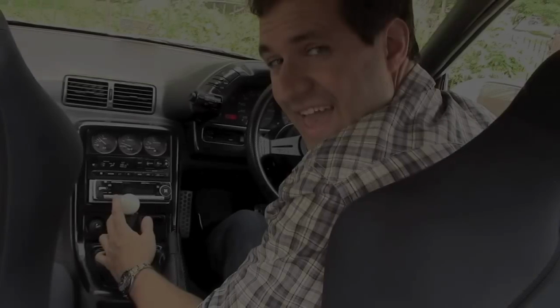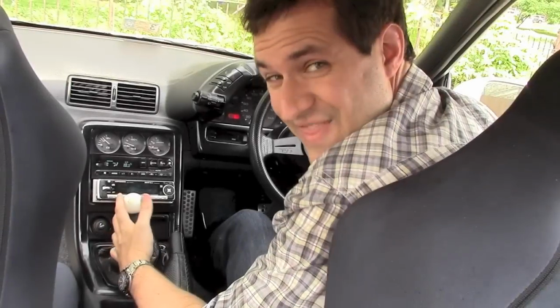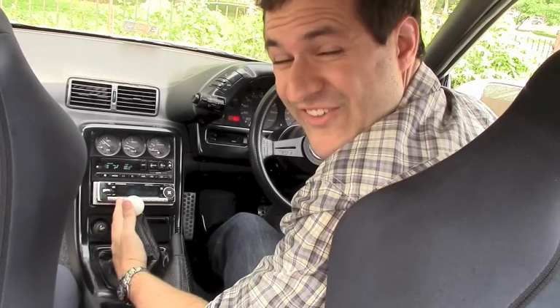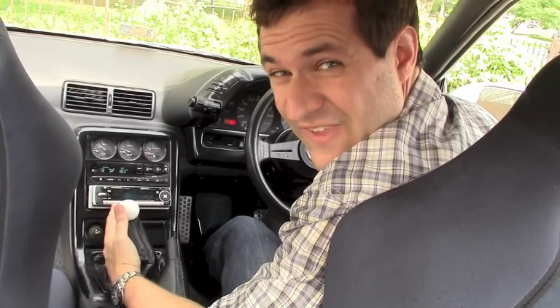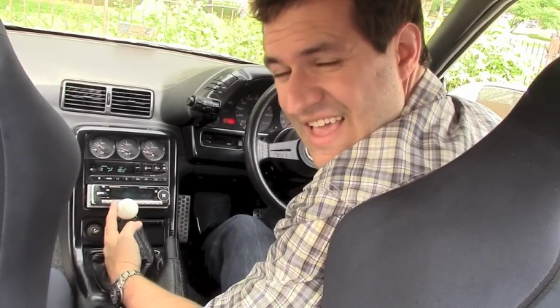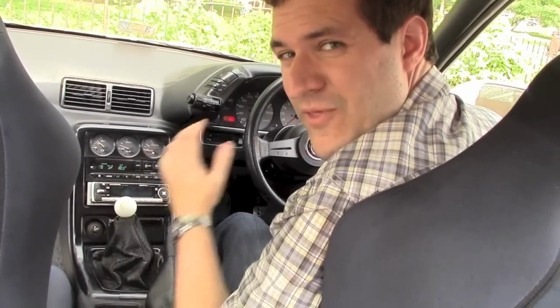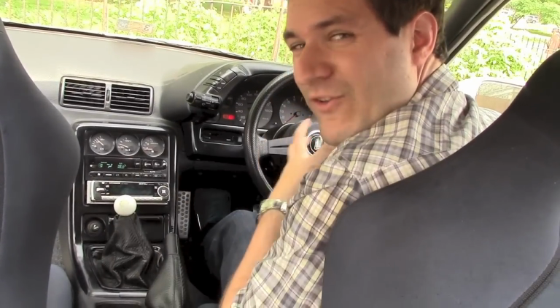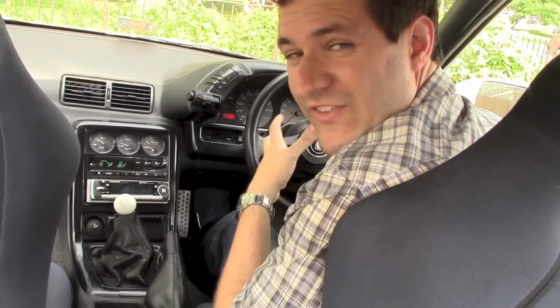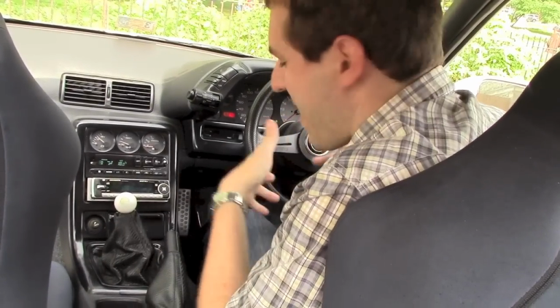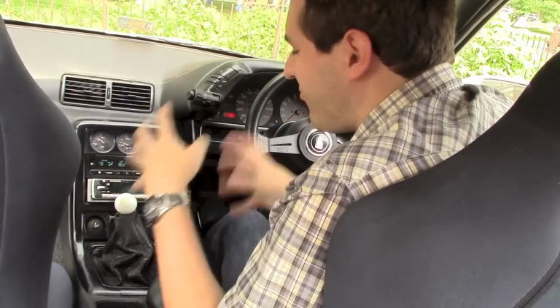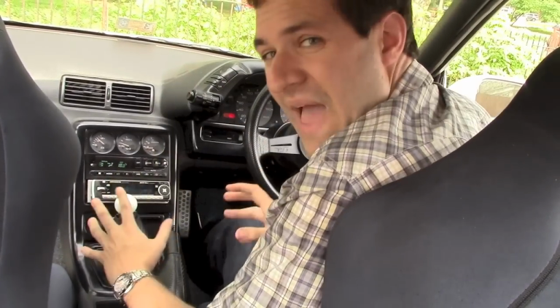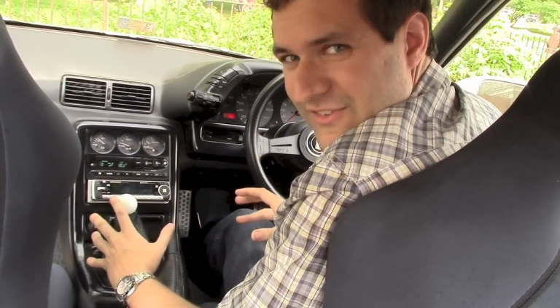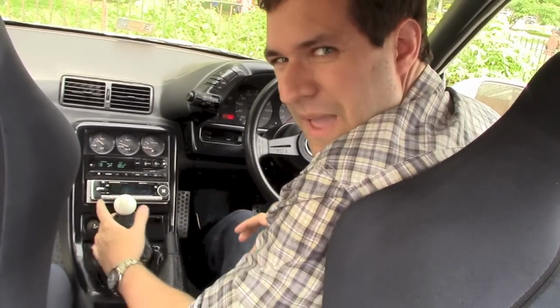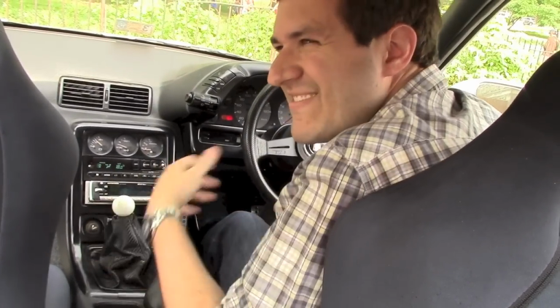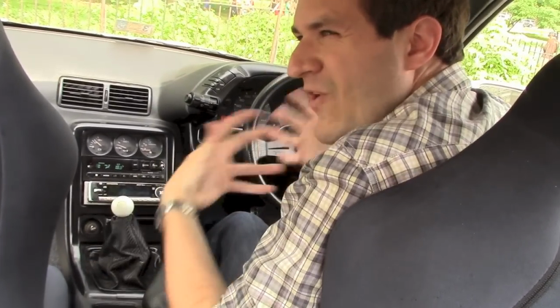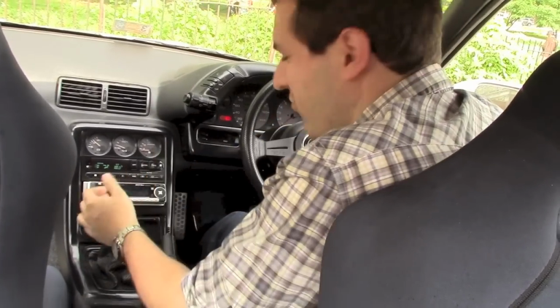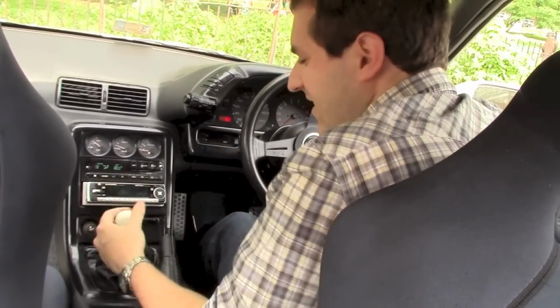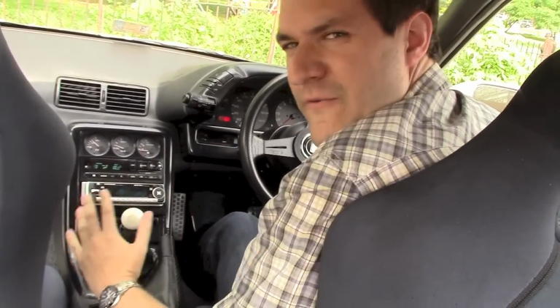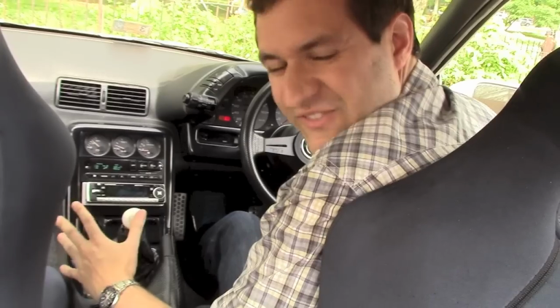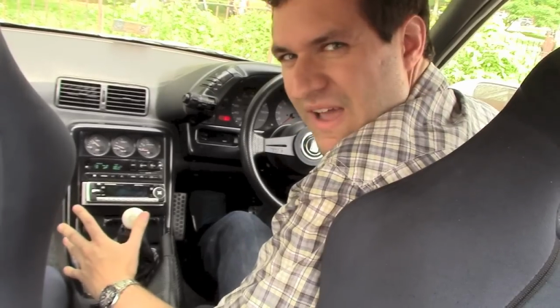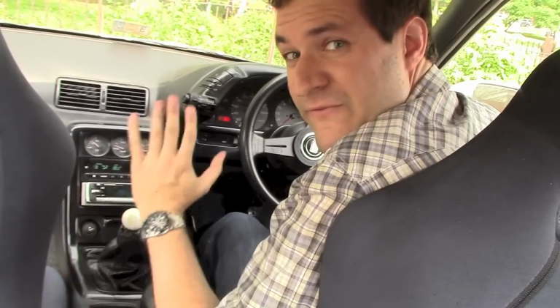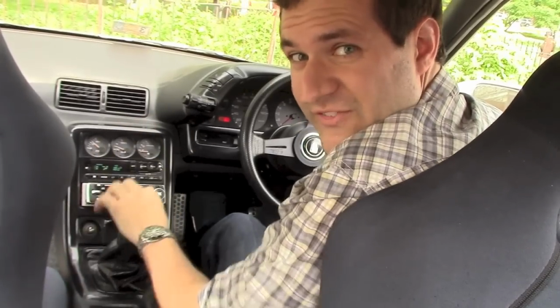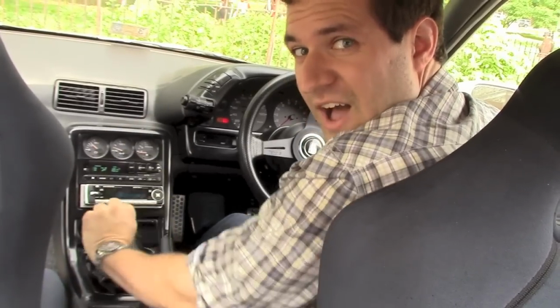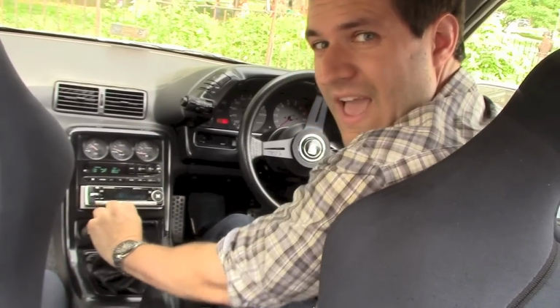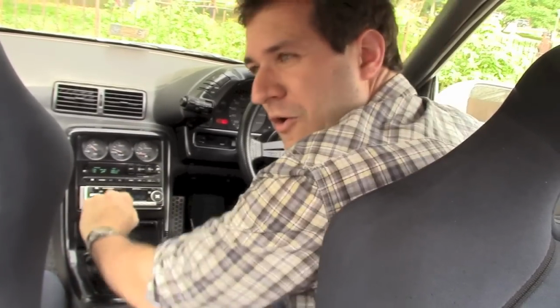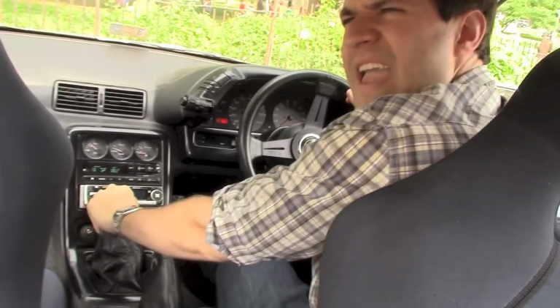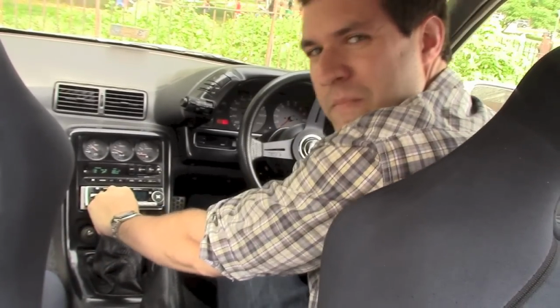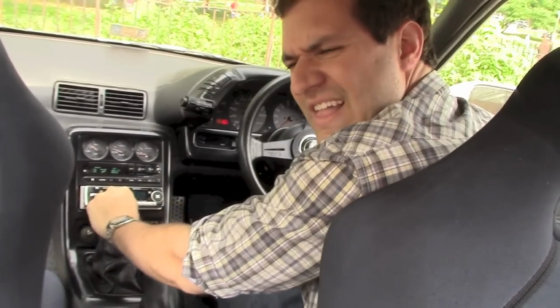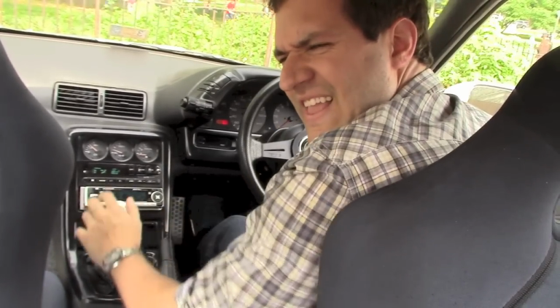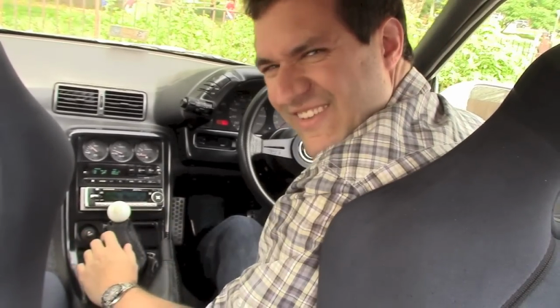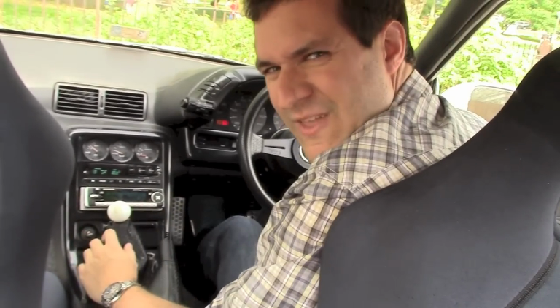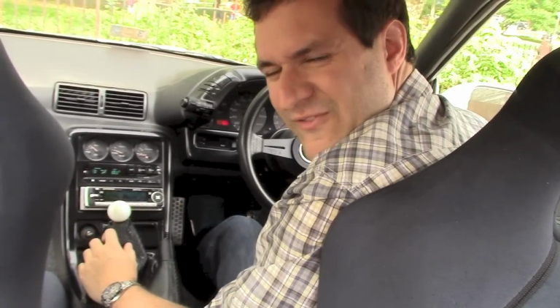And then there's the shifting. Now, the pedals are the same and the shift pattern is the same, but it's still very disorienting. For the first time in my life, first is up and away from me. It takes a lot of getting used to.